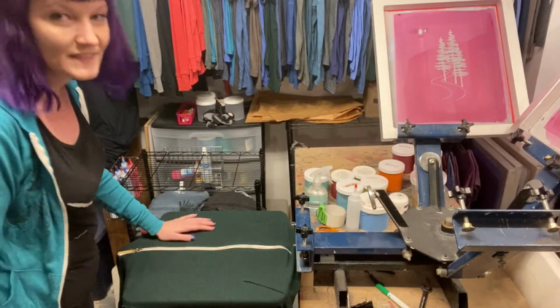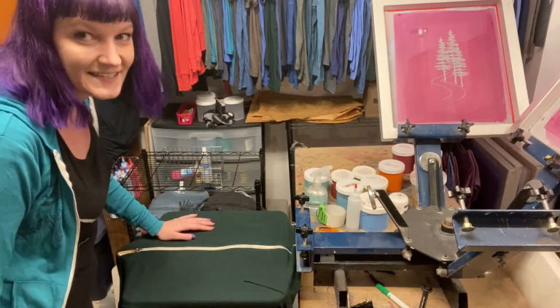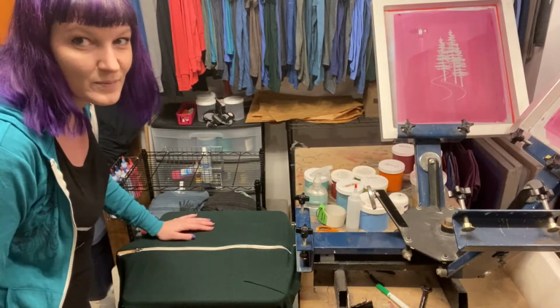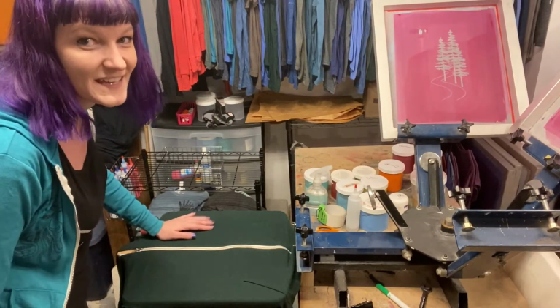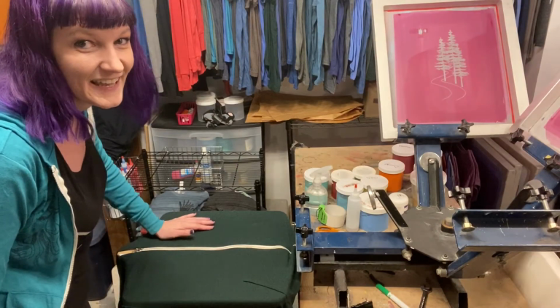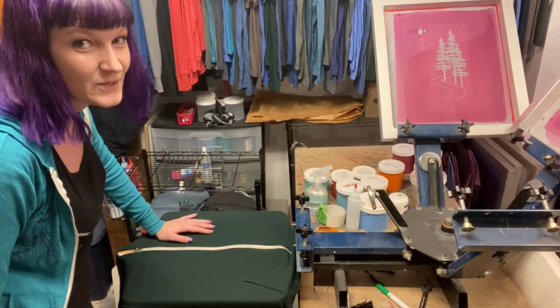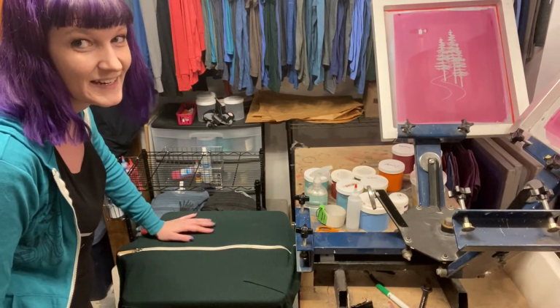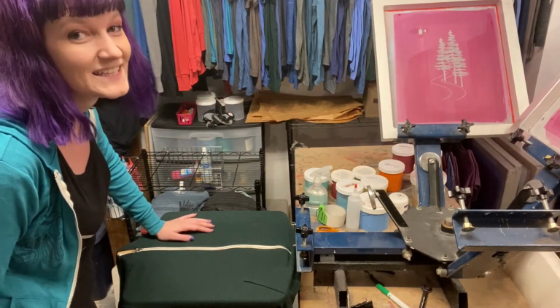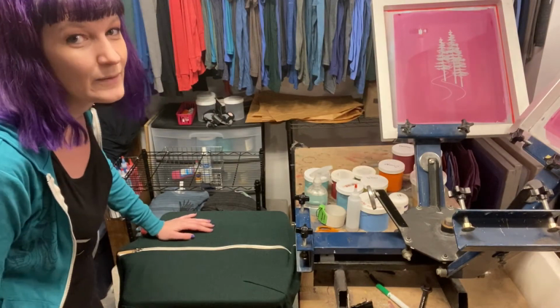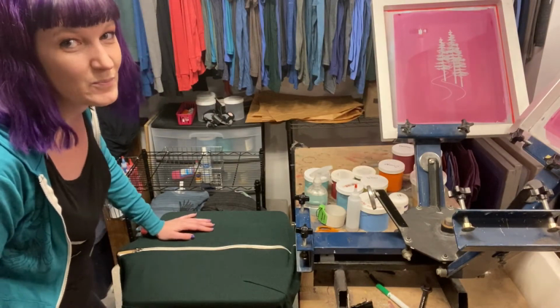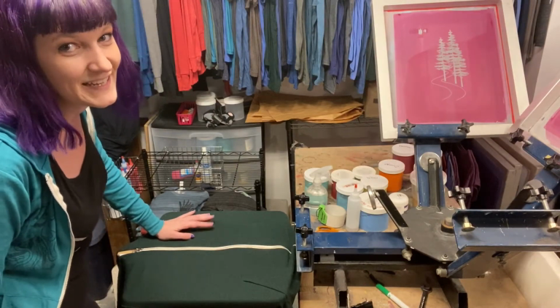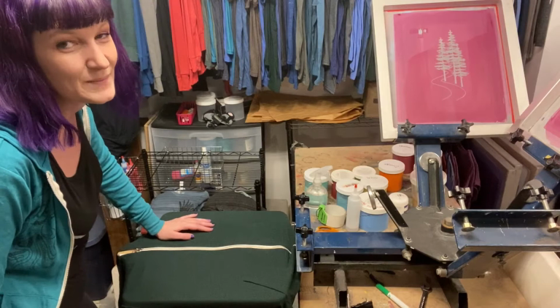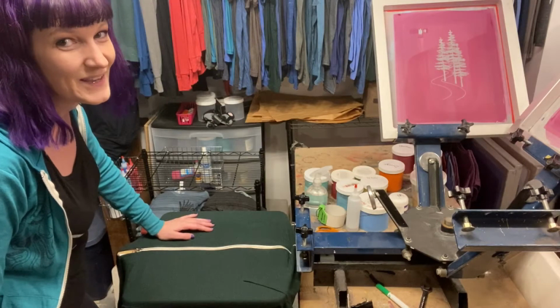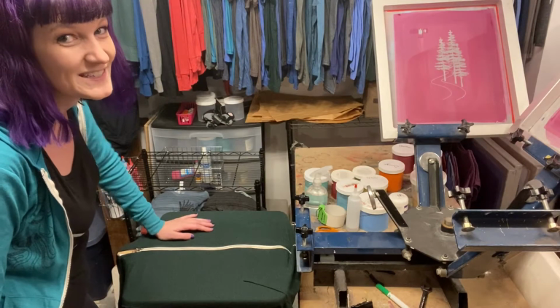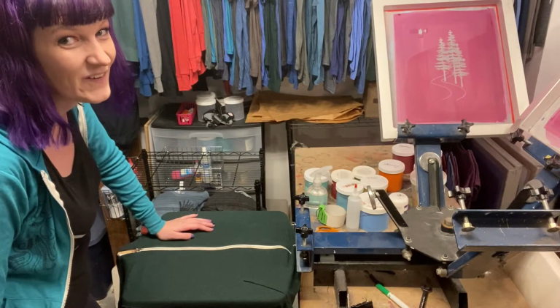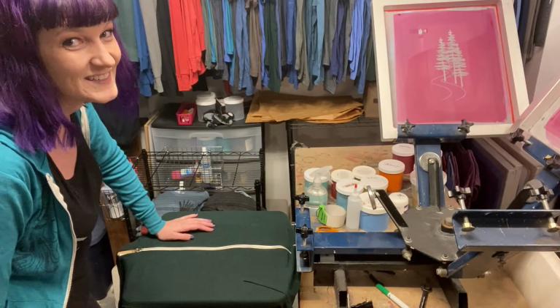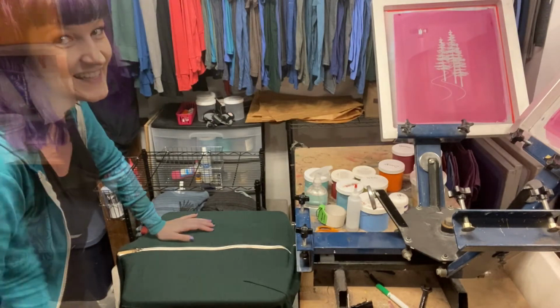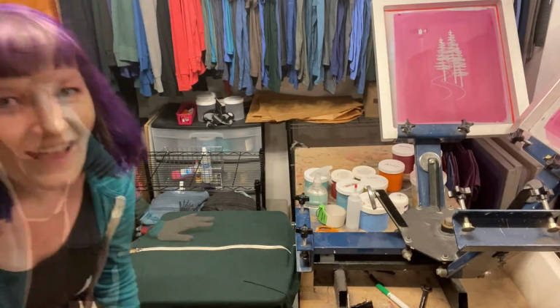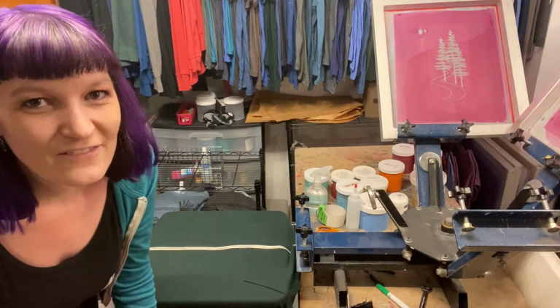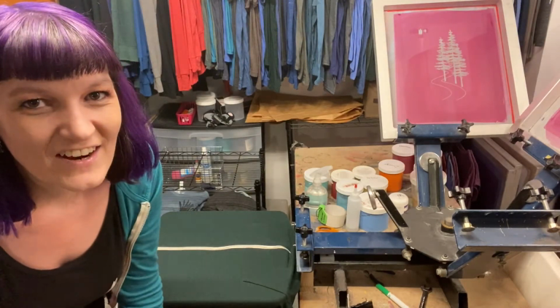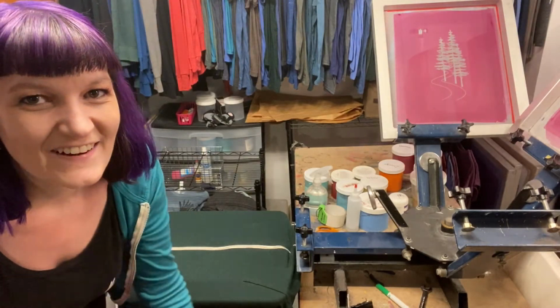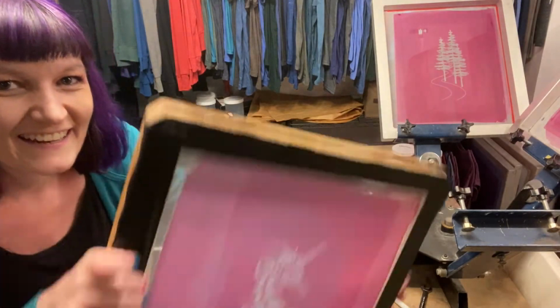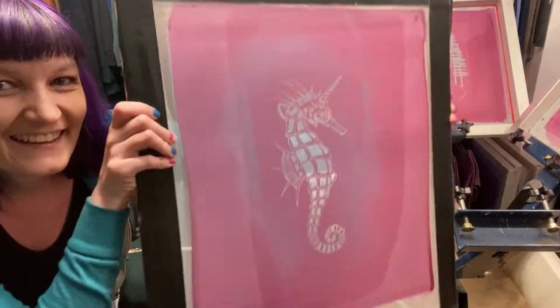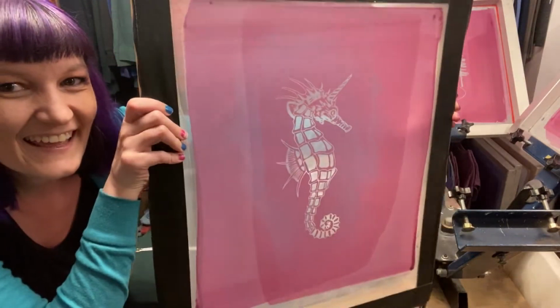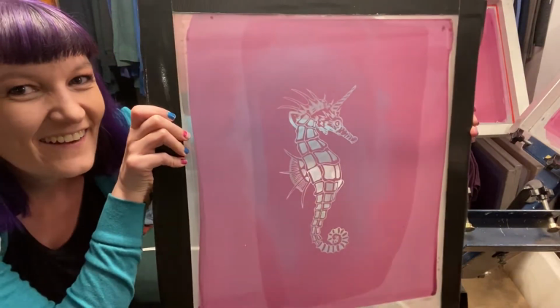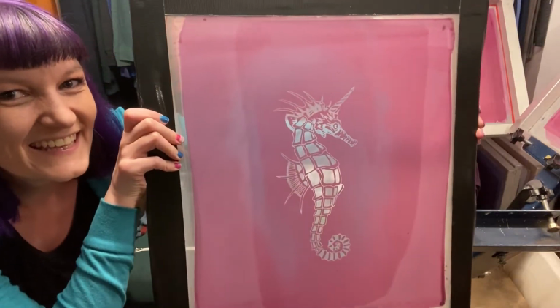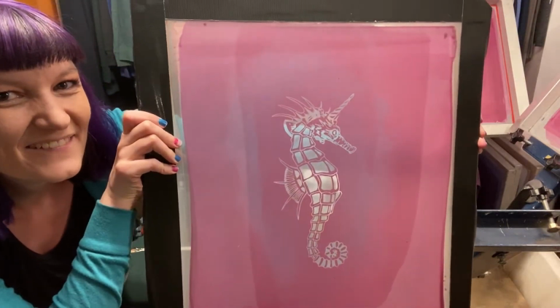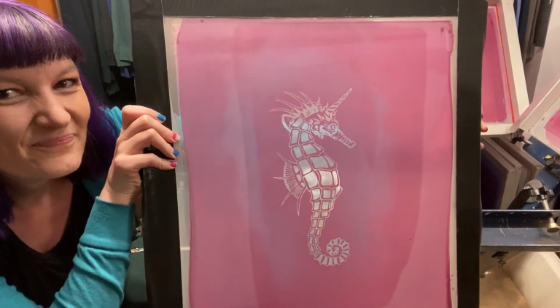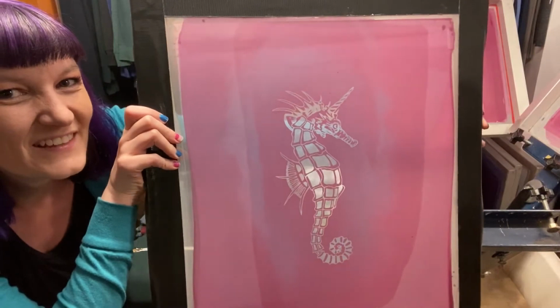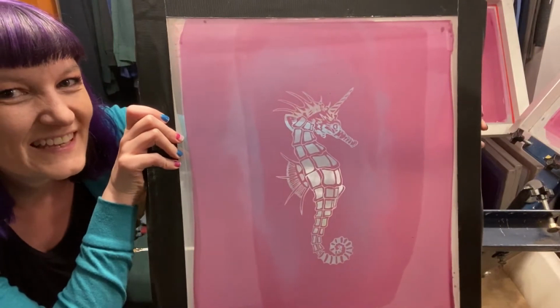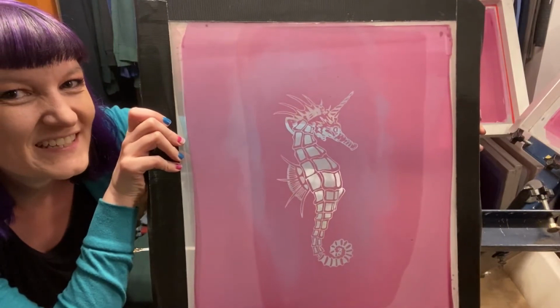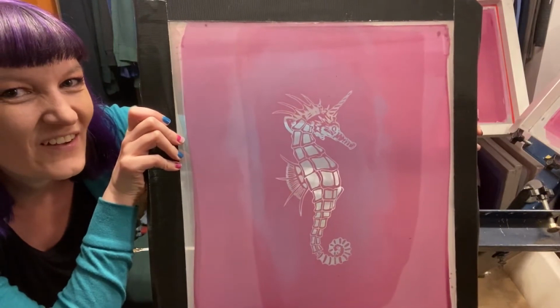The next step is to get the screen. Today we'll be printing some seahorse unicorns. I found our screen! Here it is — cute little seahorse unicorn.